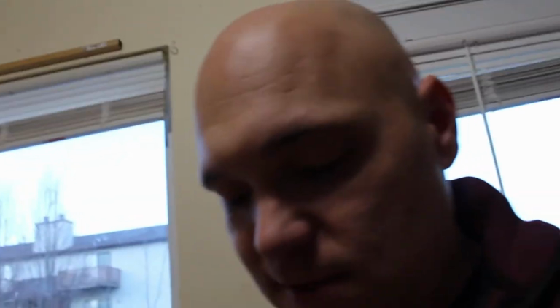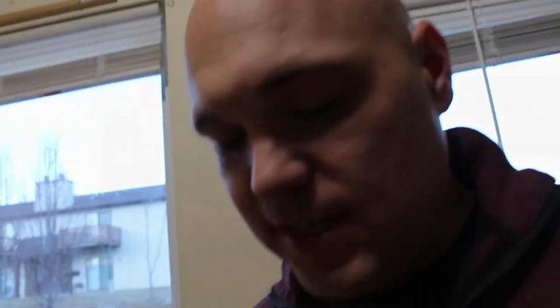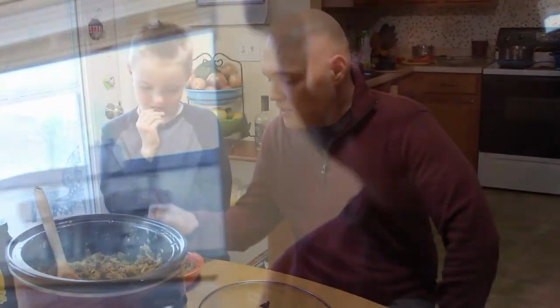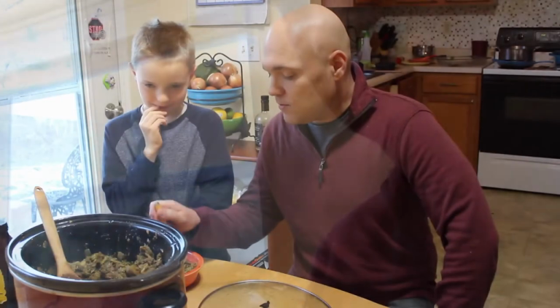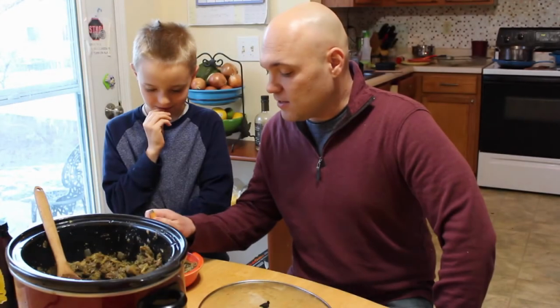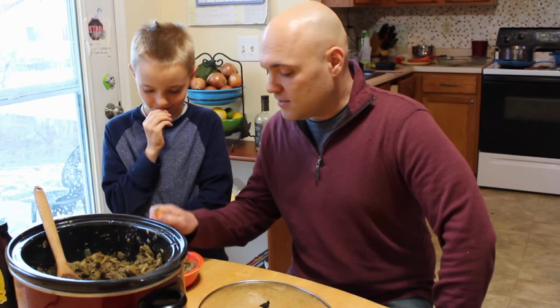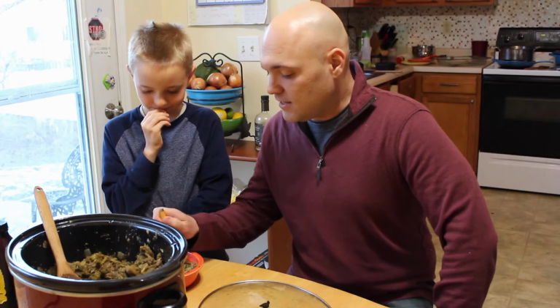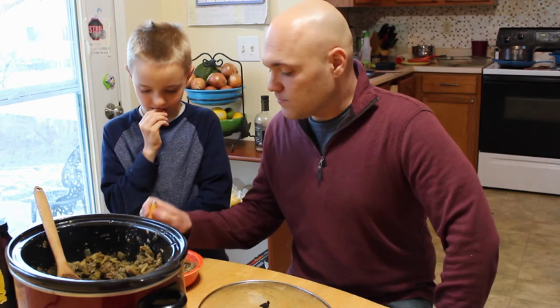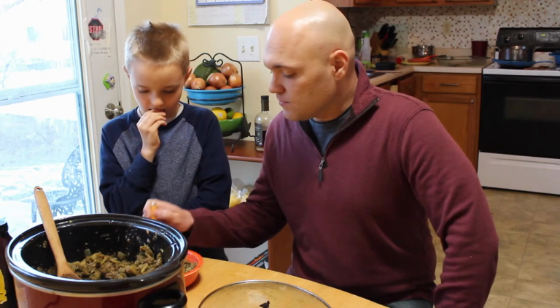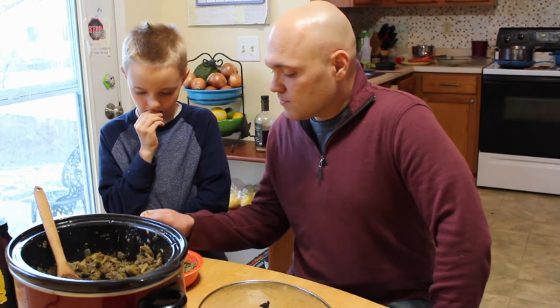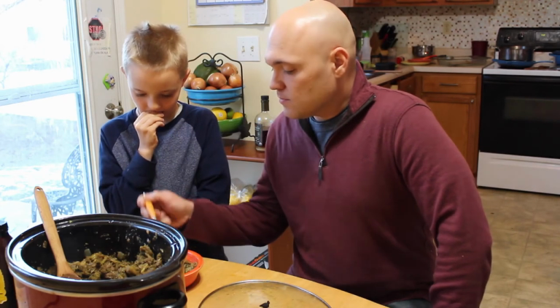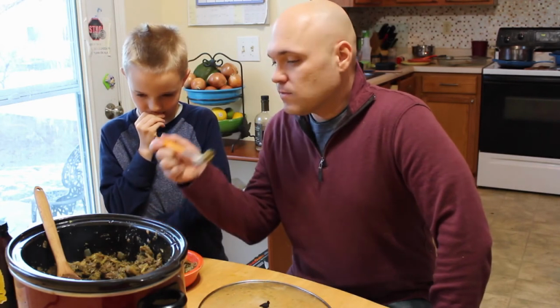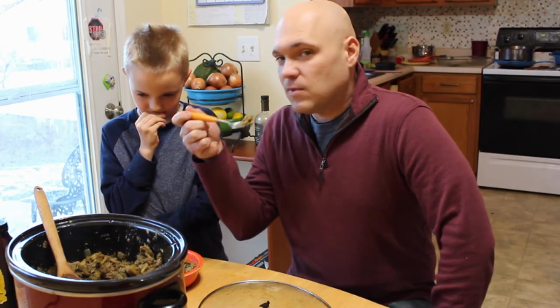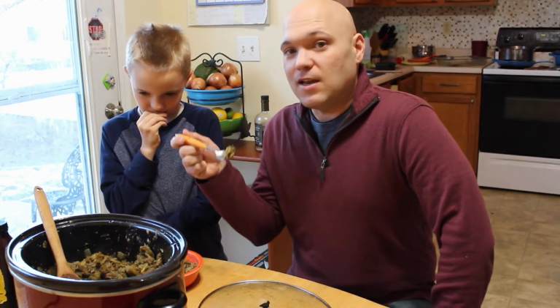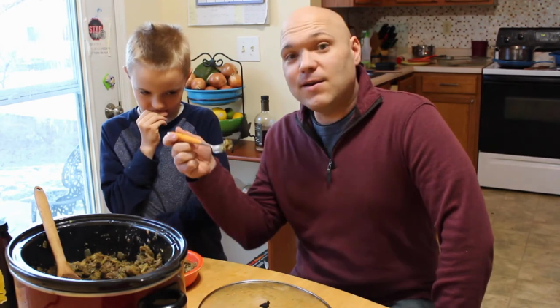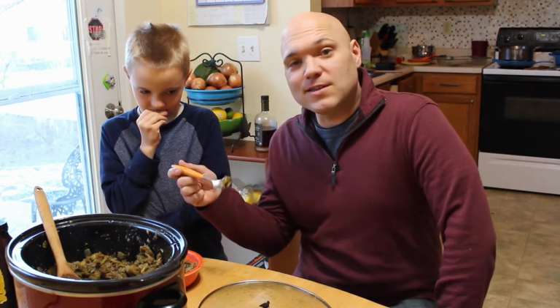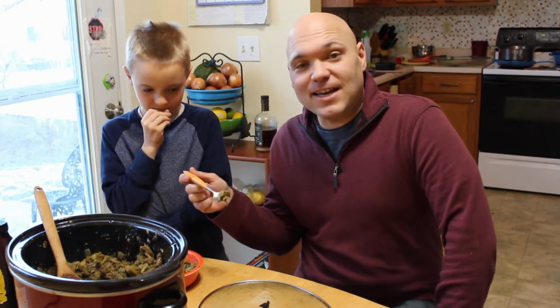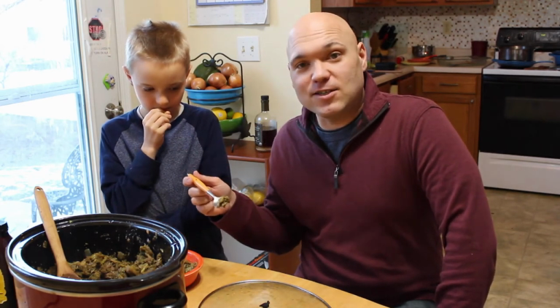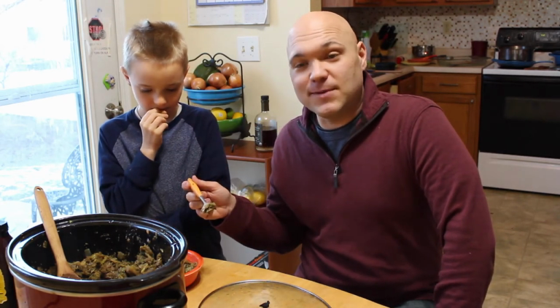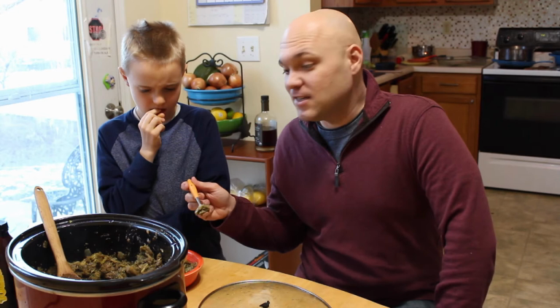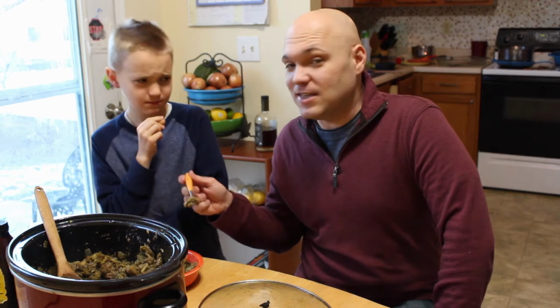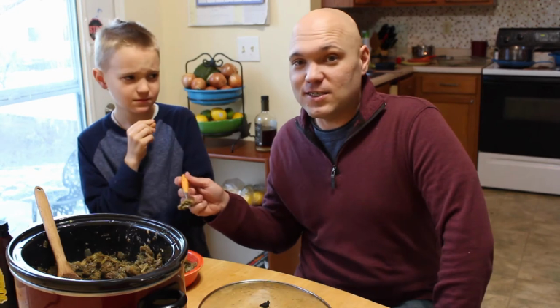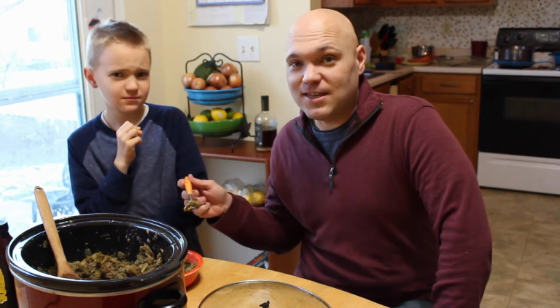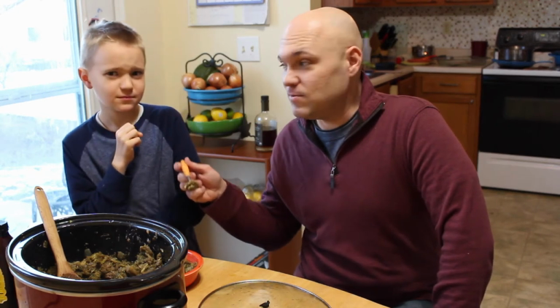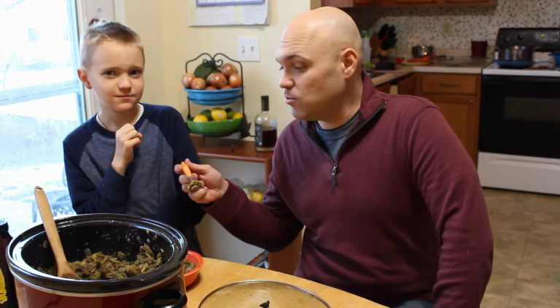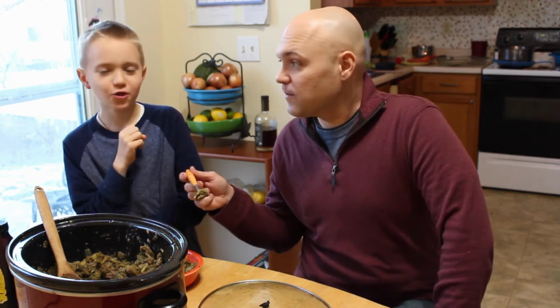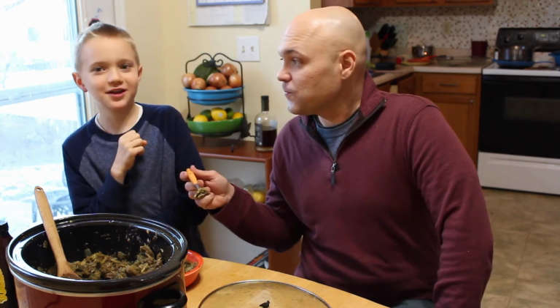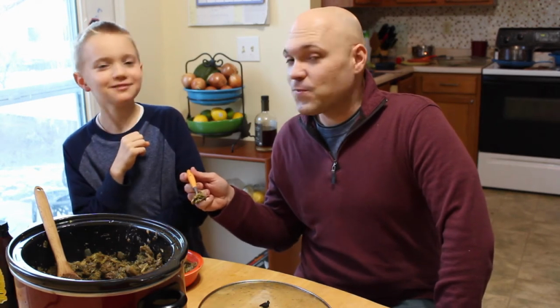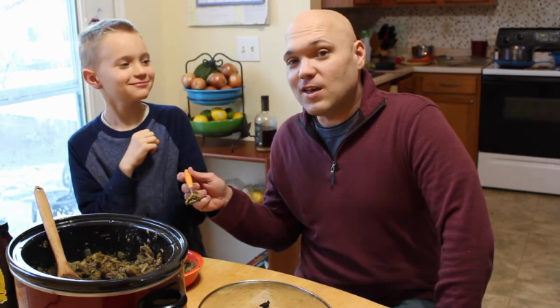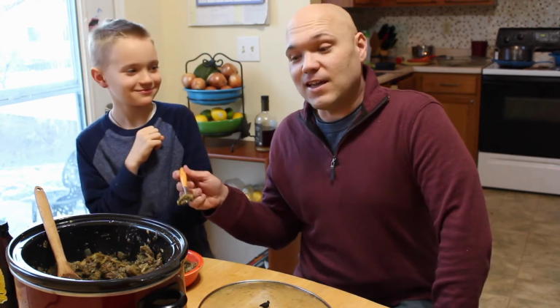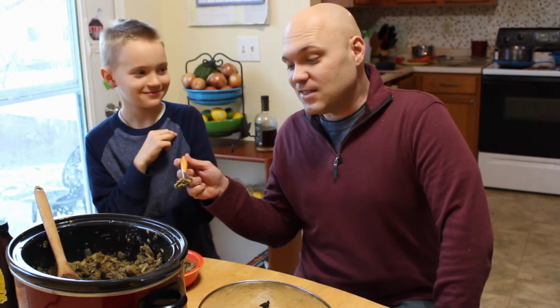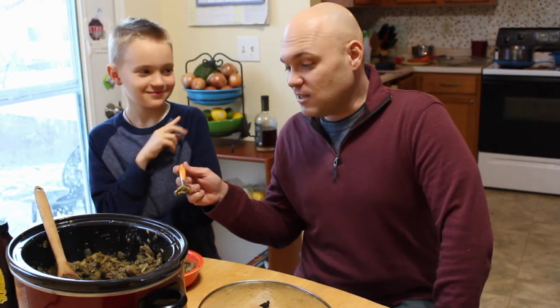Let's give it a taste. What do you think? Will Piggy eat this? I personally like to add hot sauce to mine, and so does Ethan, his big brother. They're crazy. And it's good.